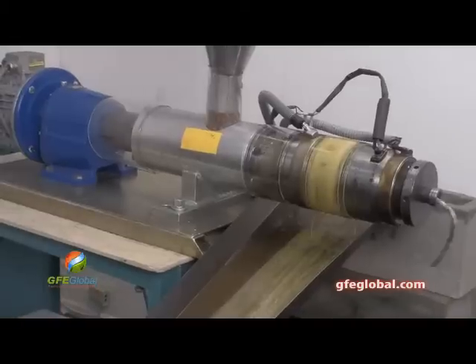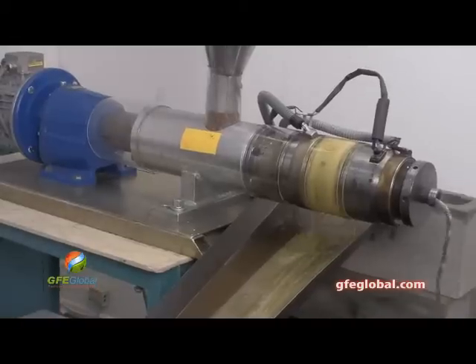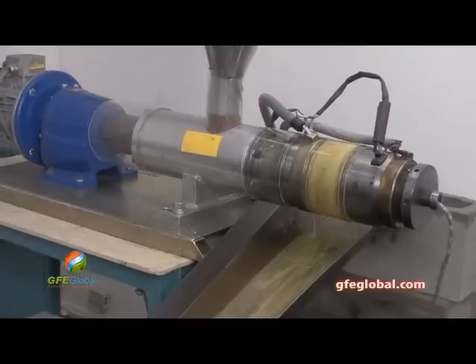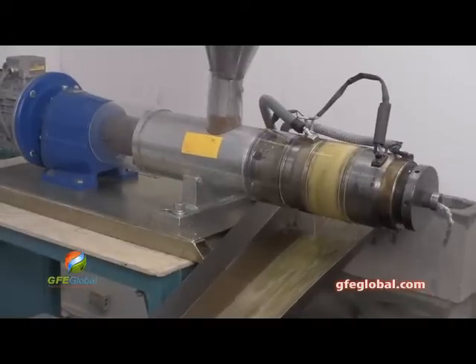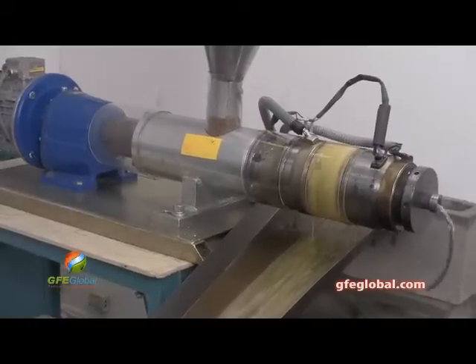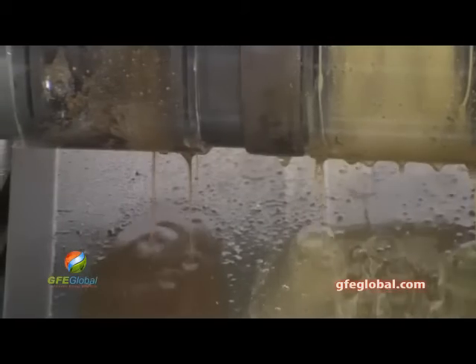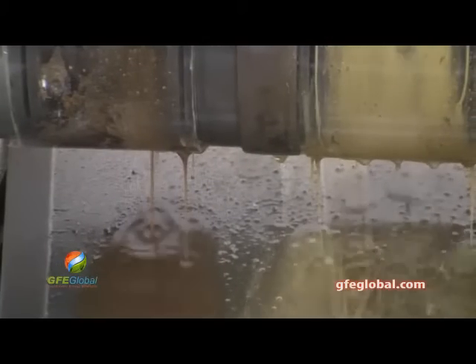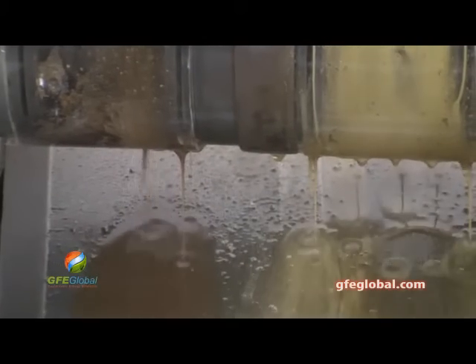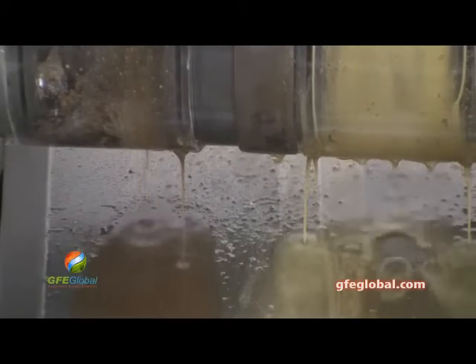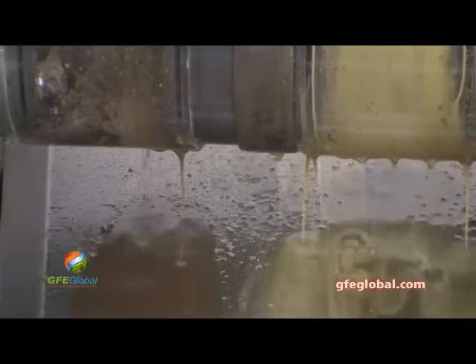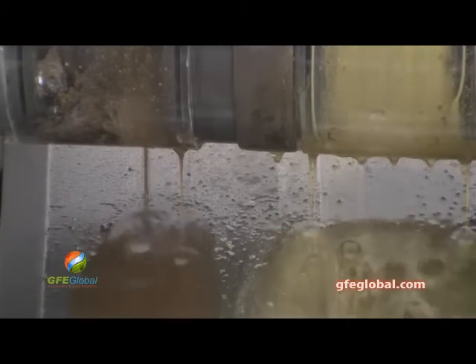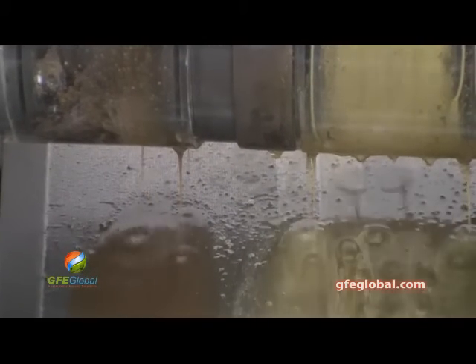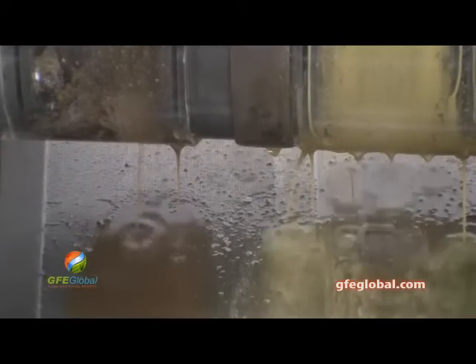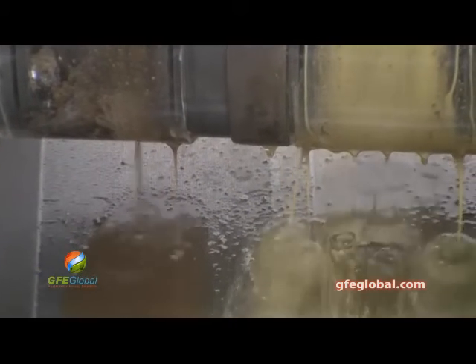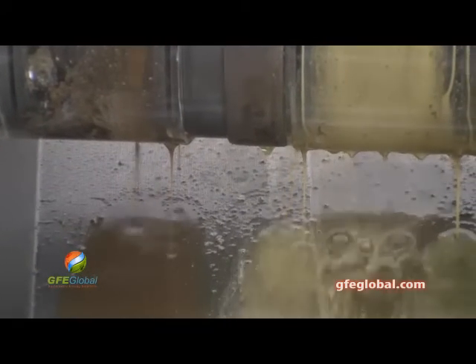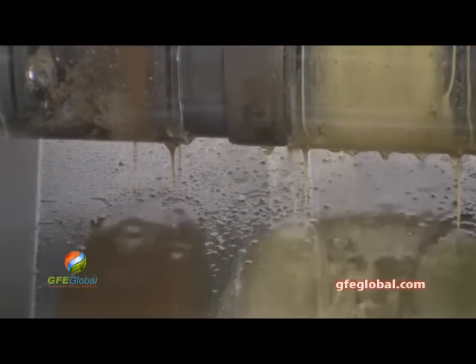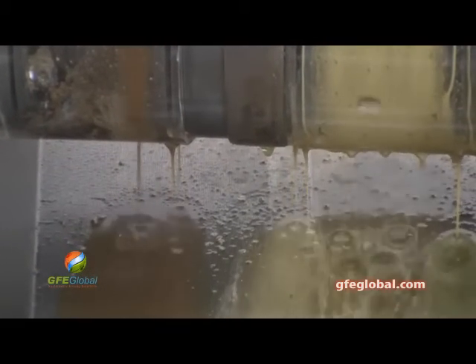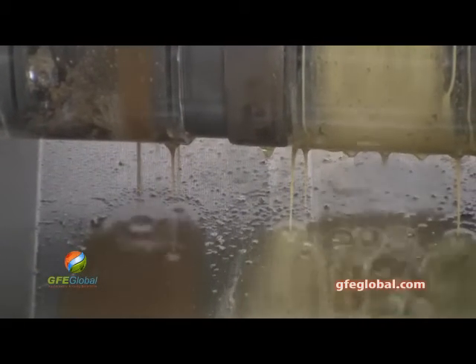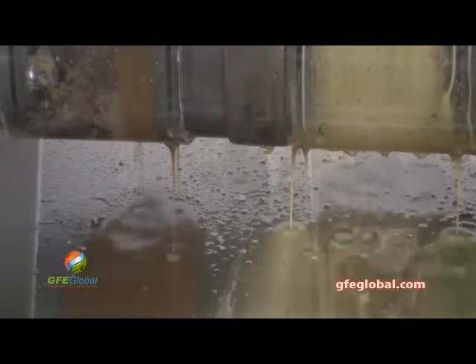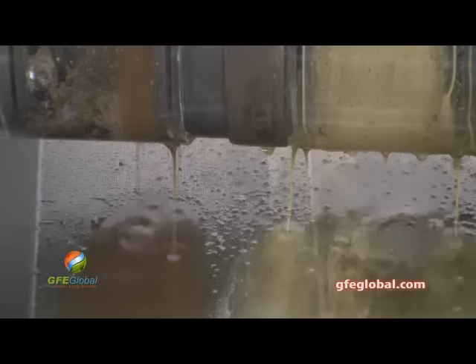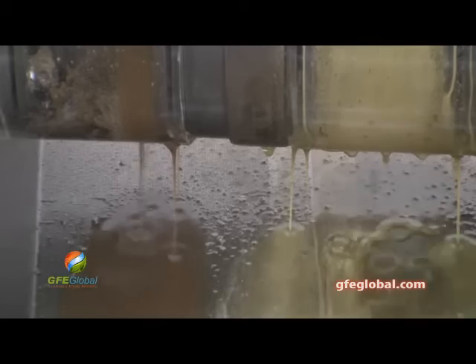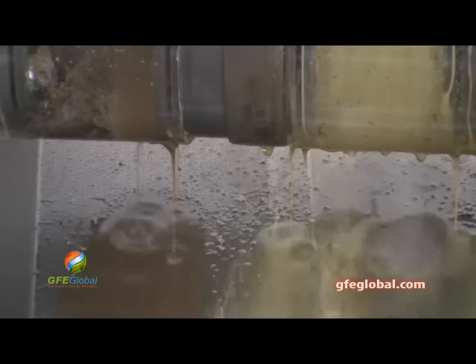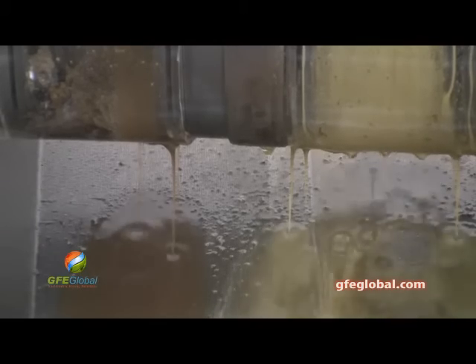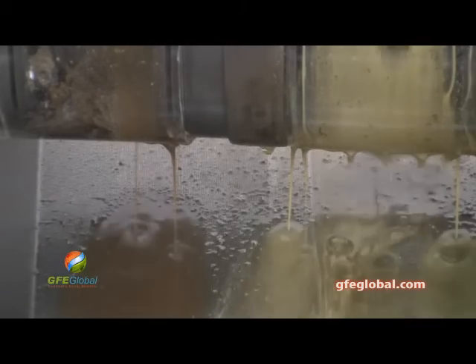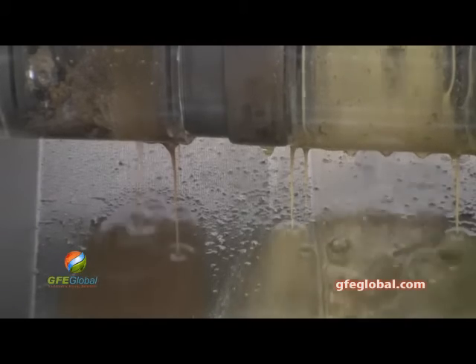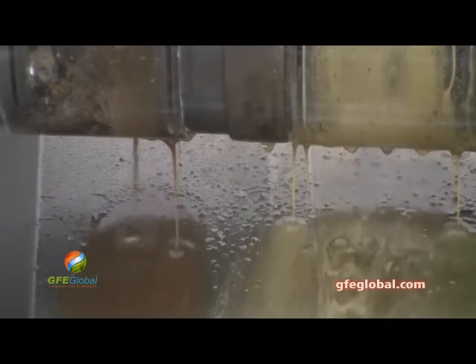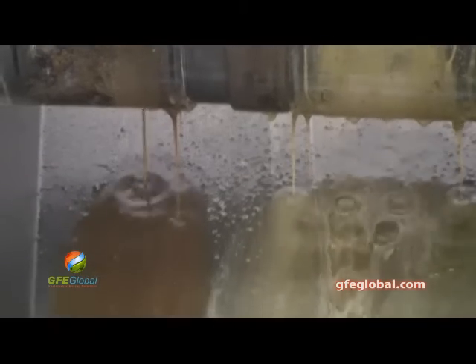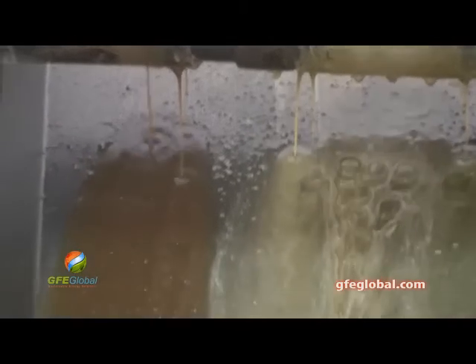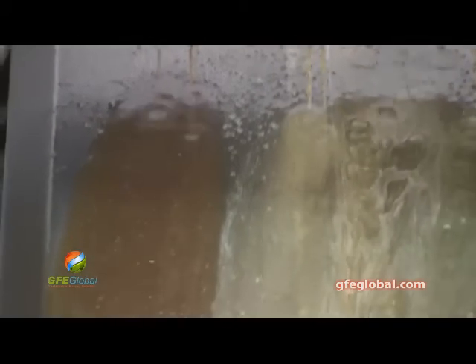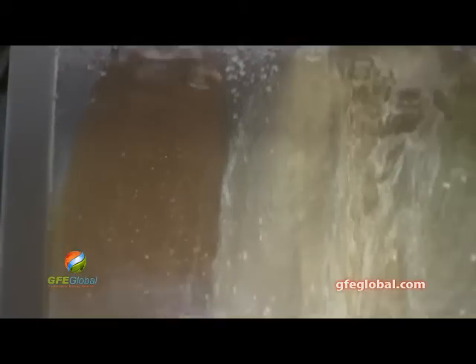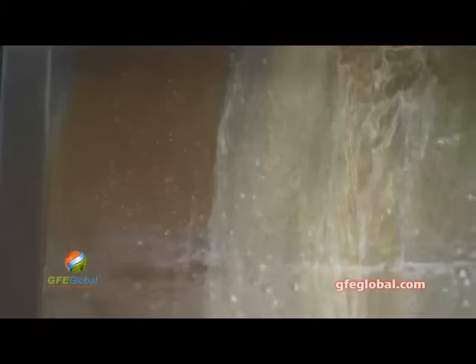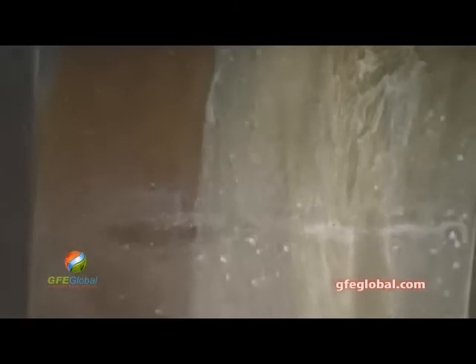That's actually at seven. Yeah, that's a good flow. Pan down and see that oil flowing down.